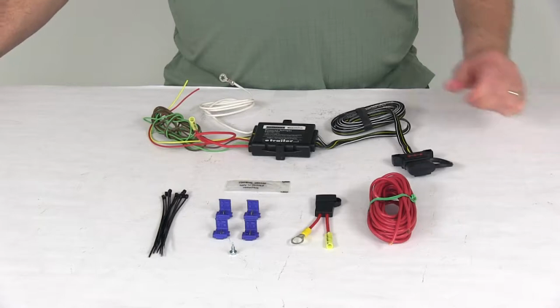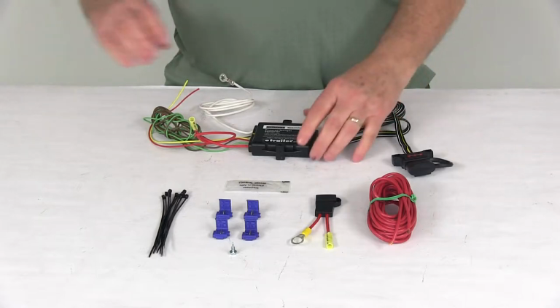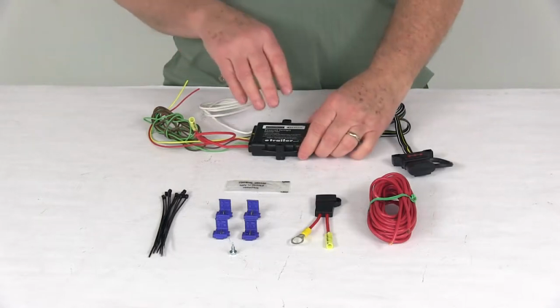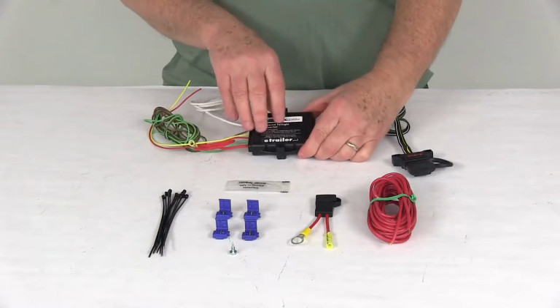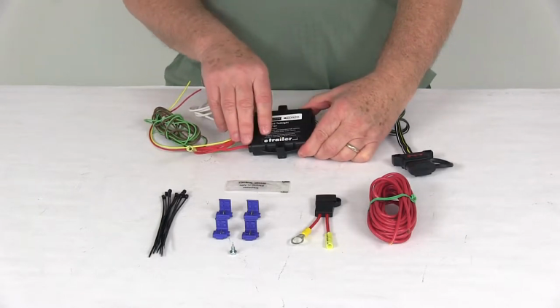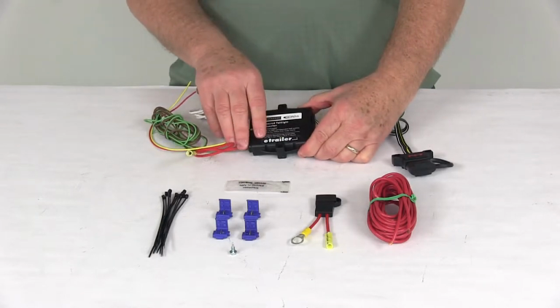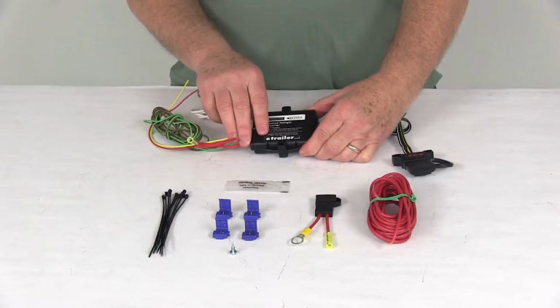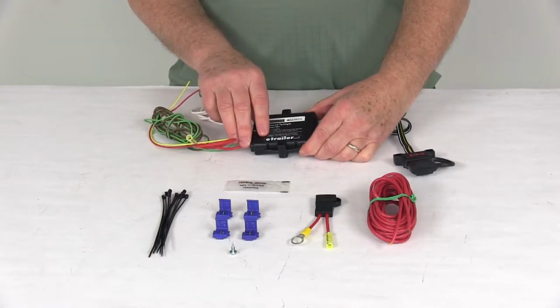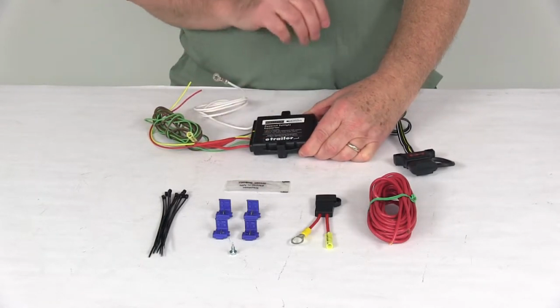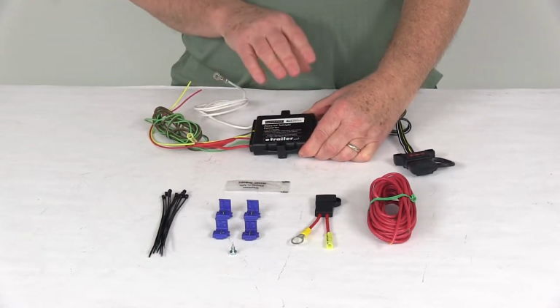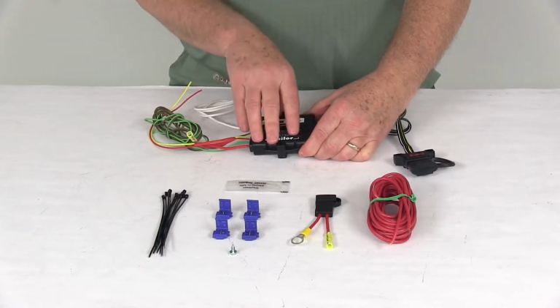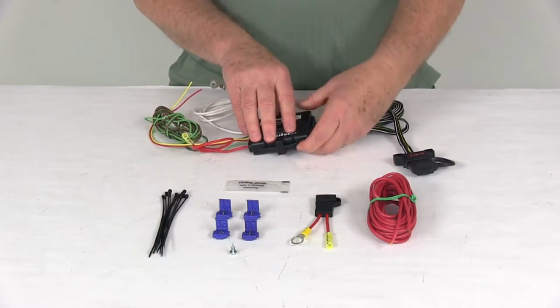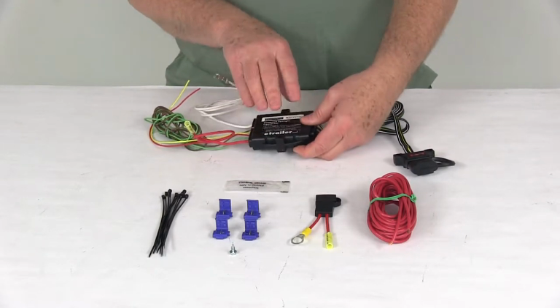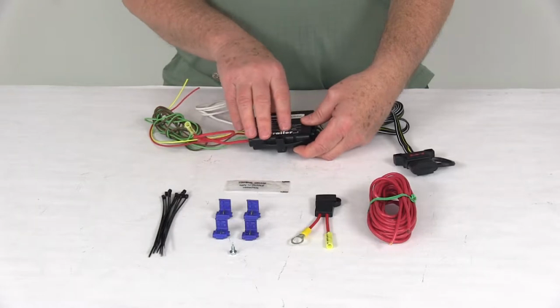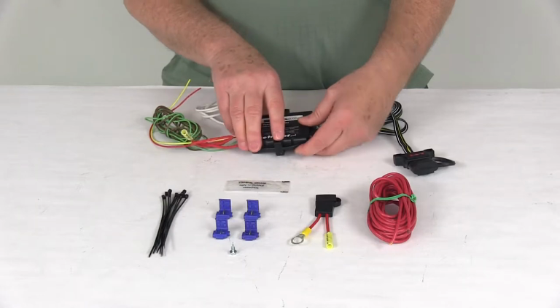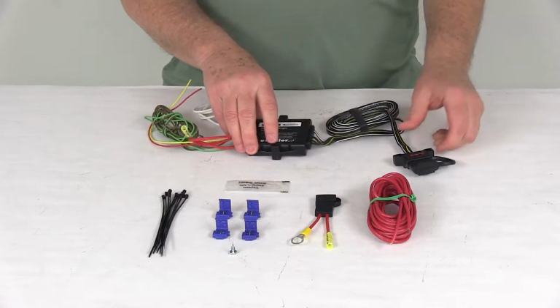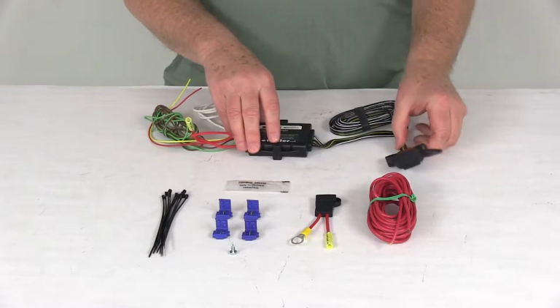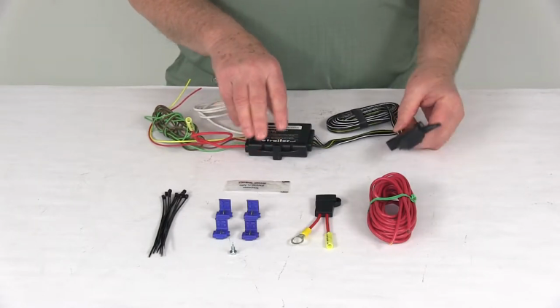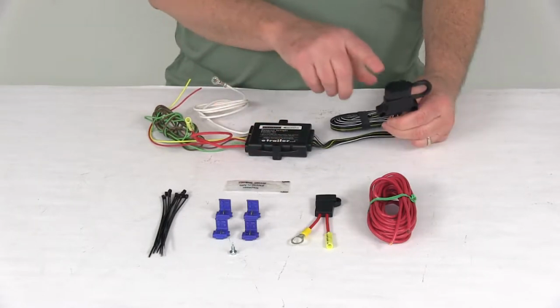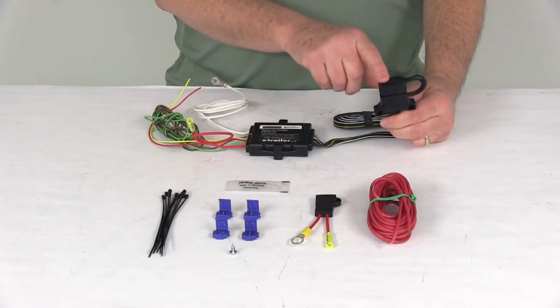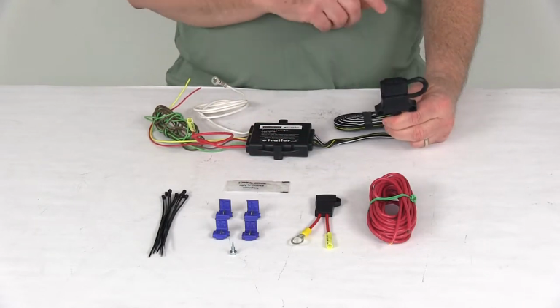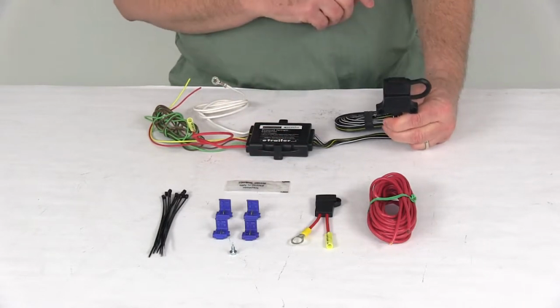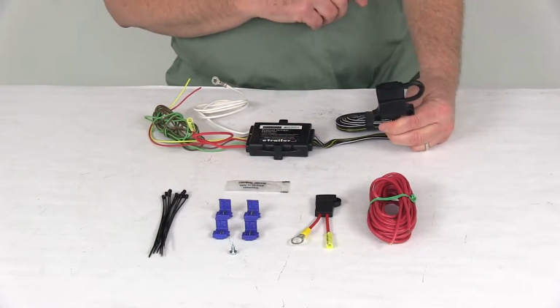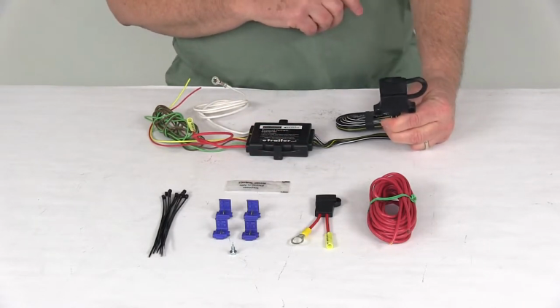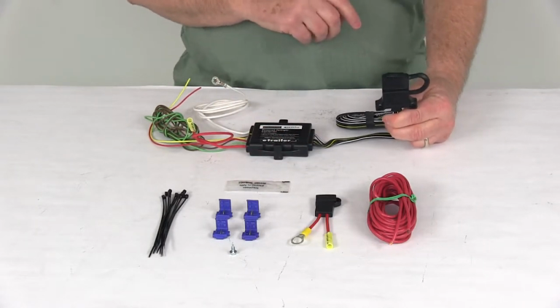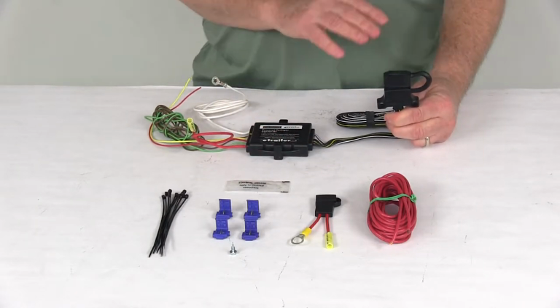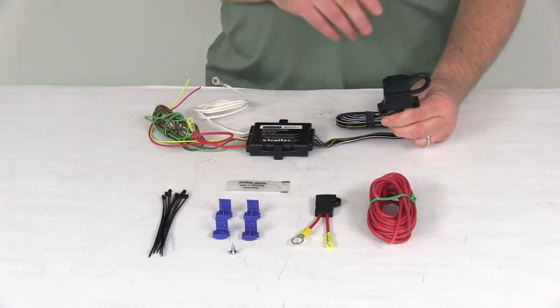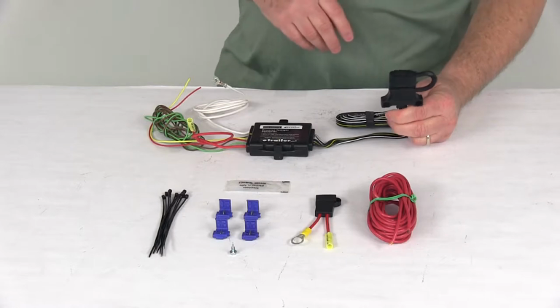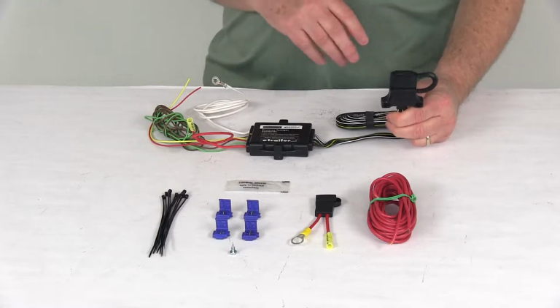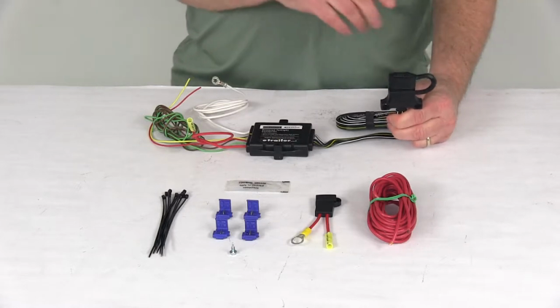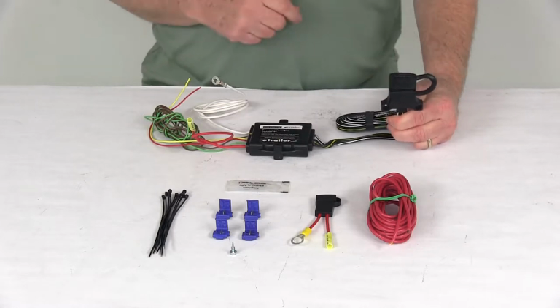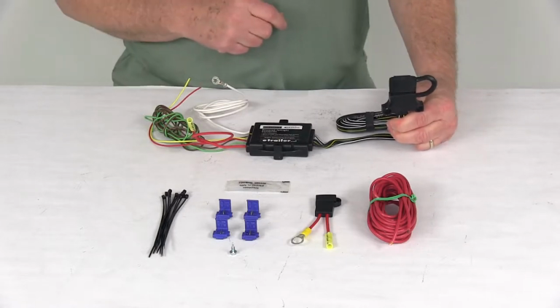Today we're going to take a look at the Hopkins Endurance powered taillight converter. This system will allow you to install a four-way trailer connector on your vehicle that is equipped with pulse width modulation, an independent bulb system, or a common bulb system.